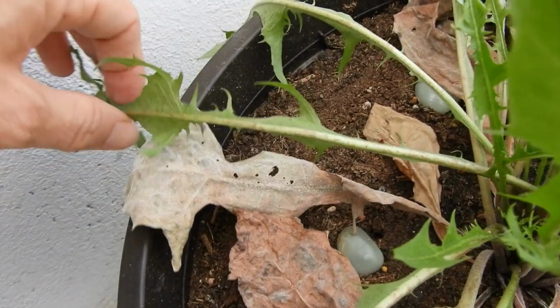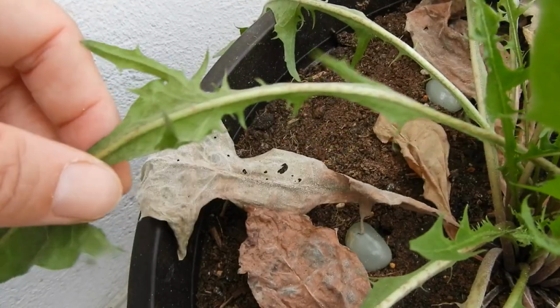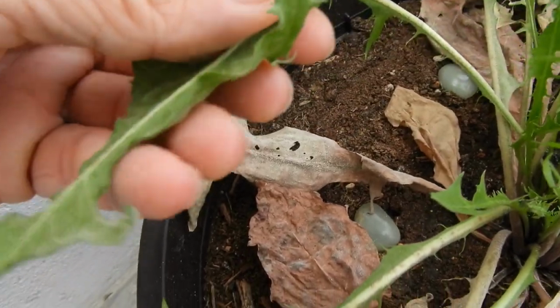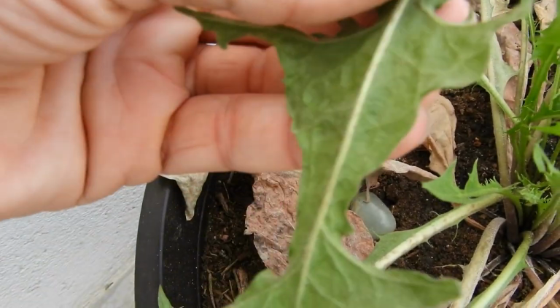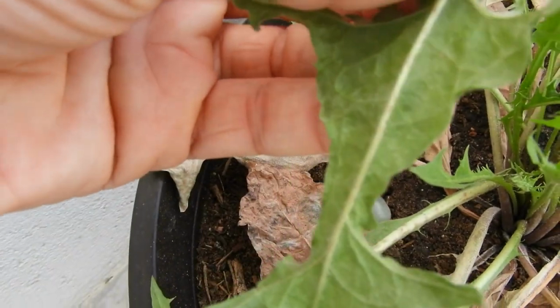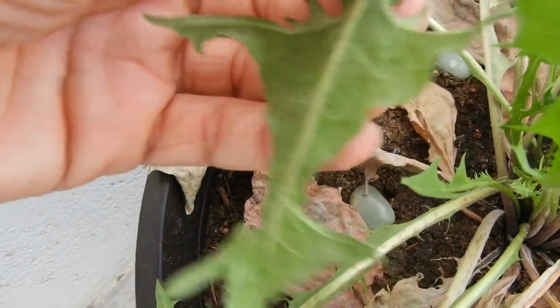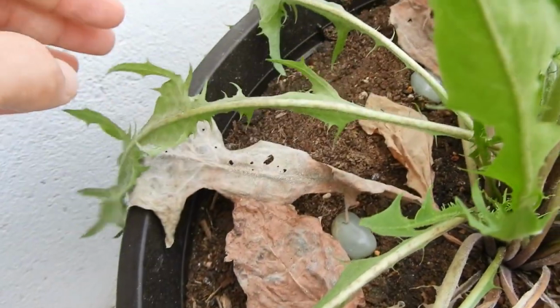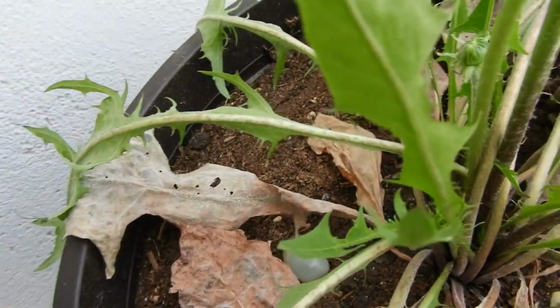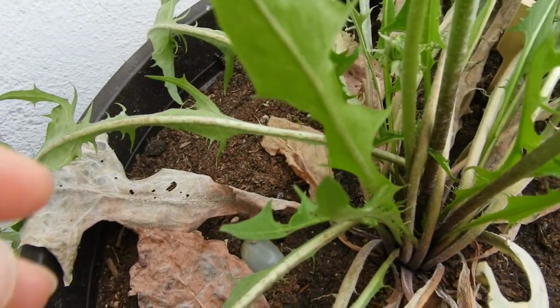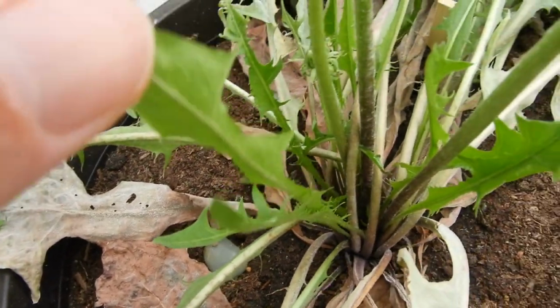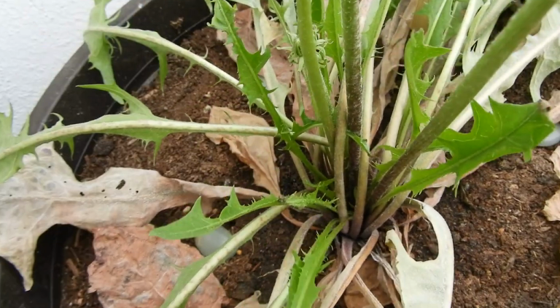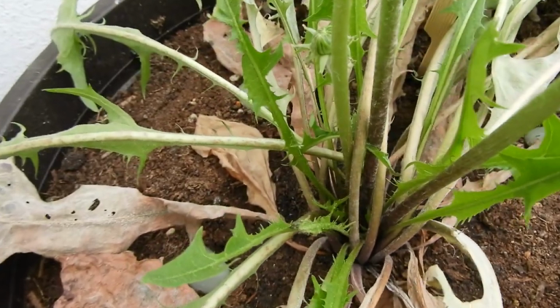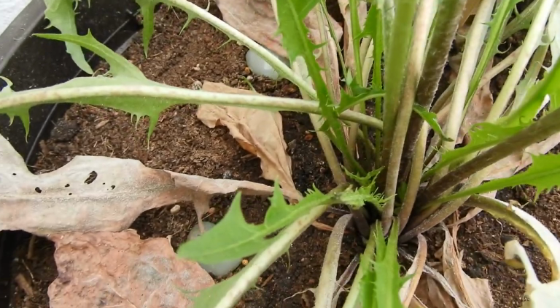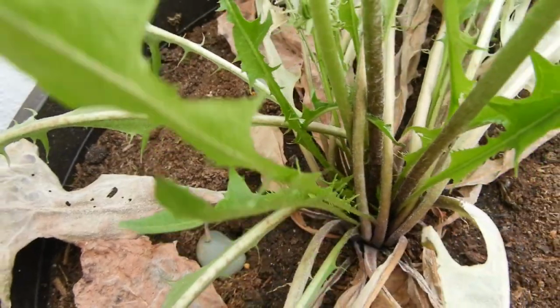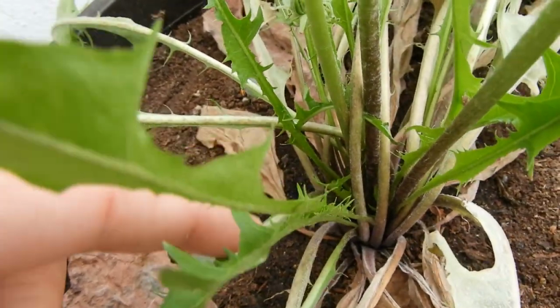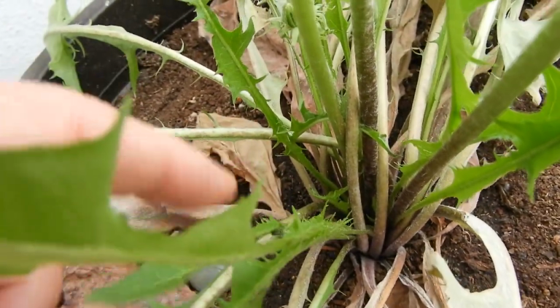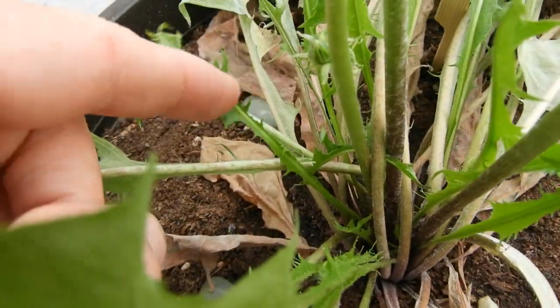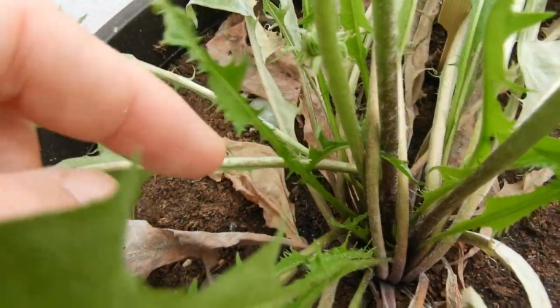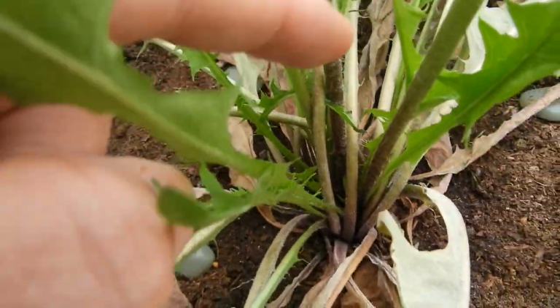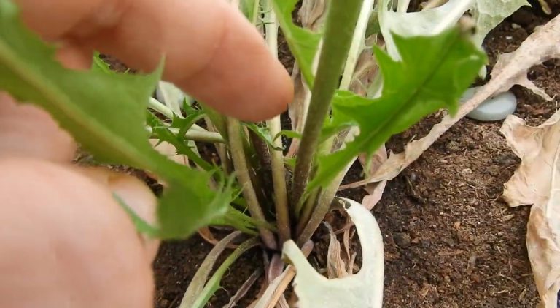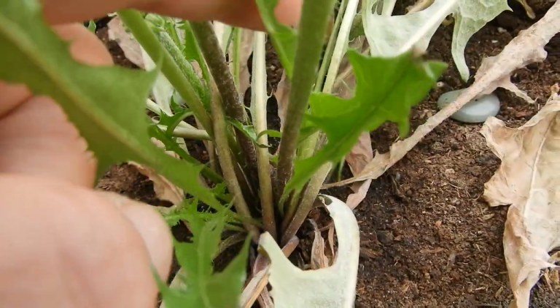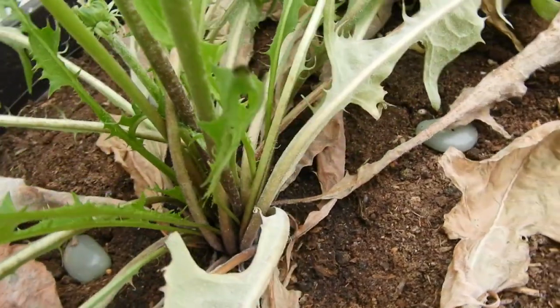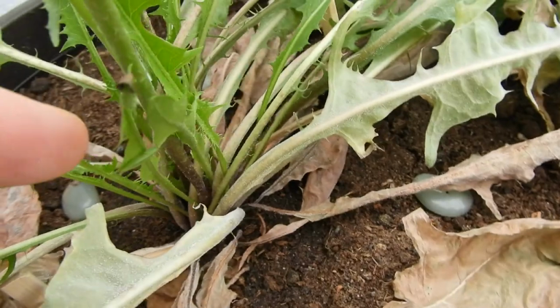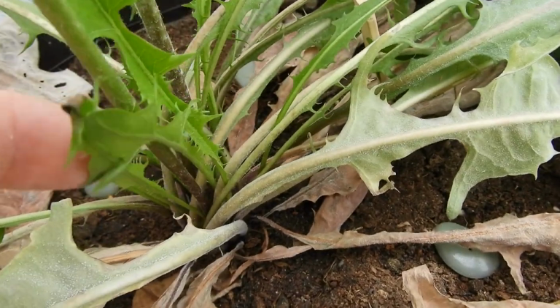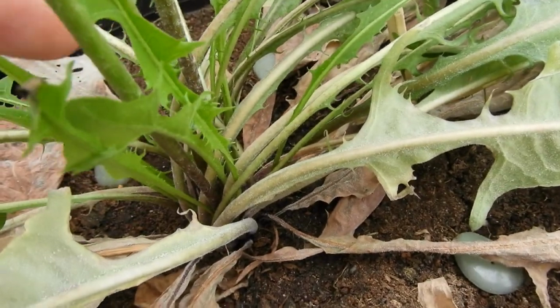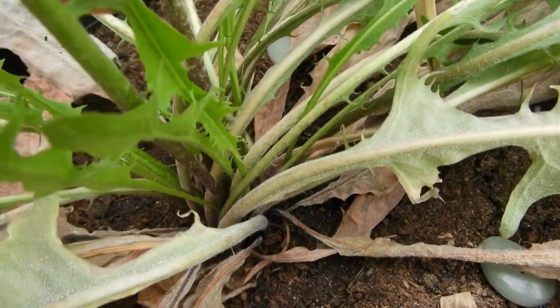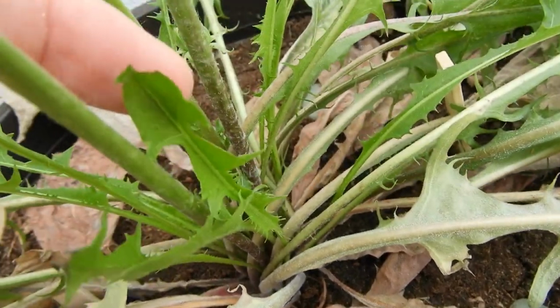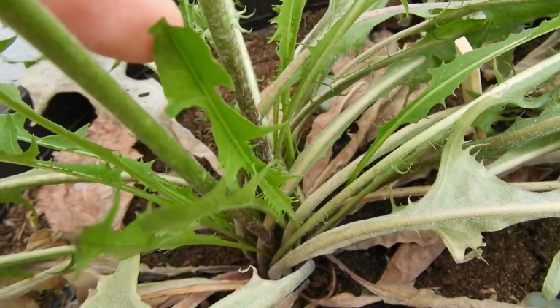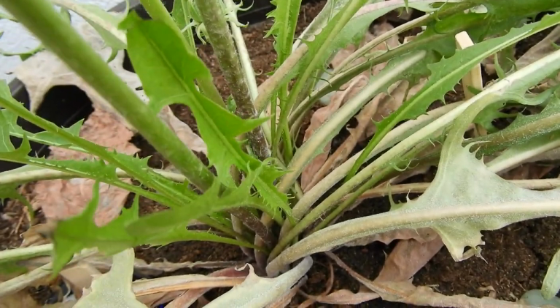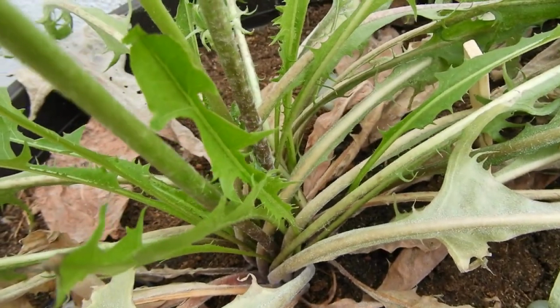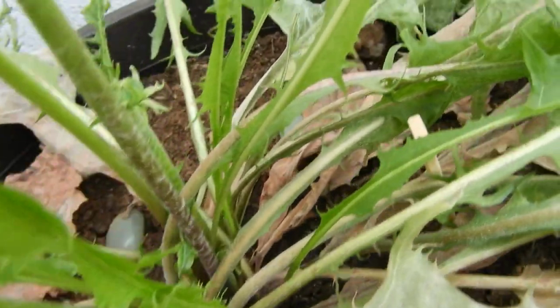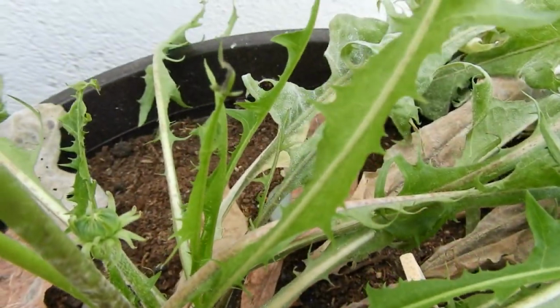I was originally going to eat one of the leaves for this video, but no, I will not. I will just let them grow and hope for the best. But yeah, they look fine, I think.